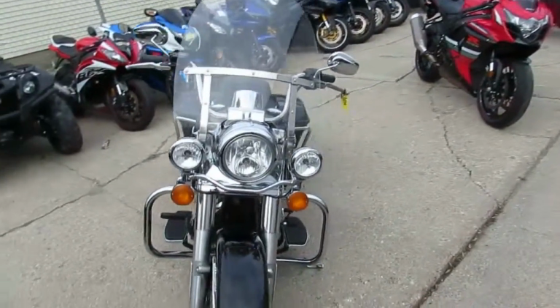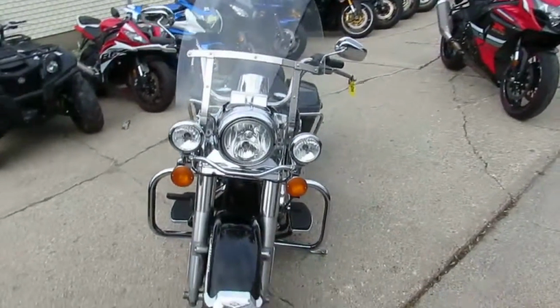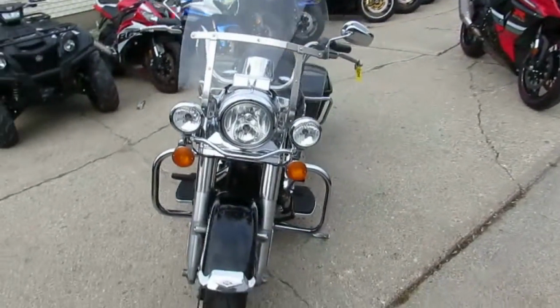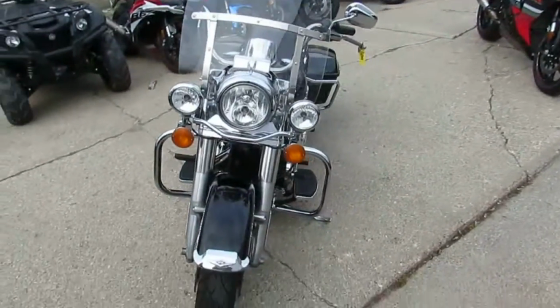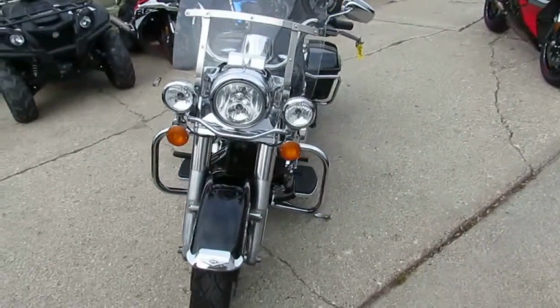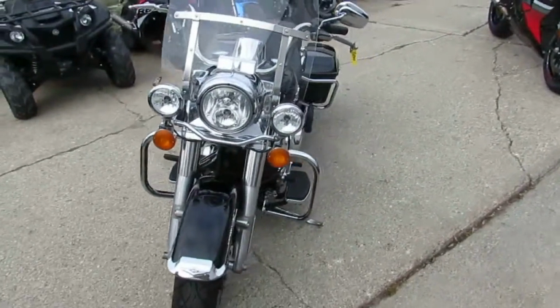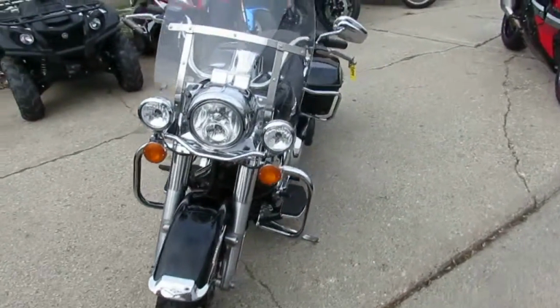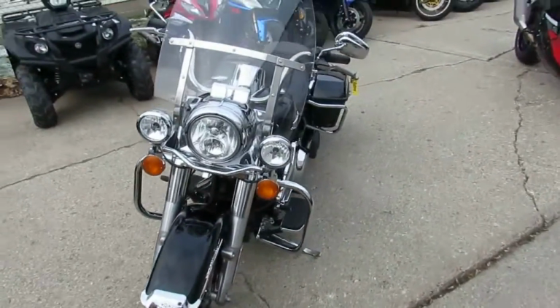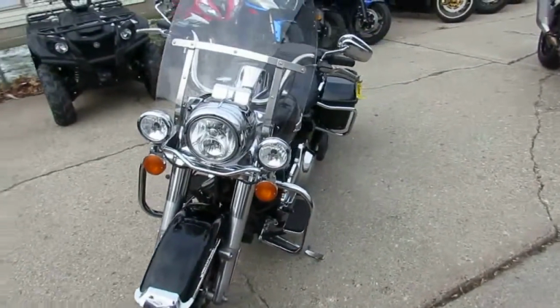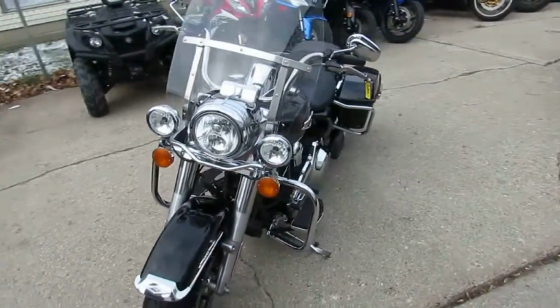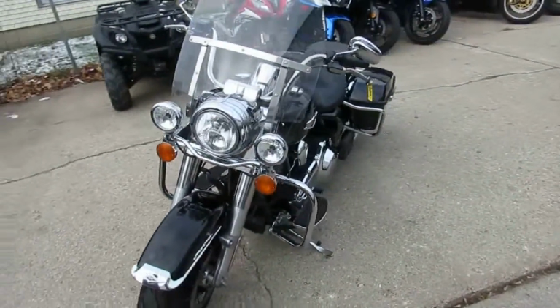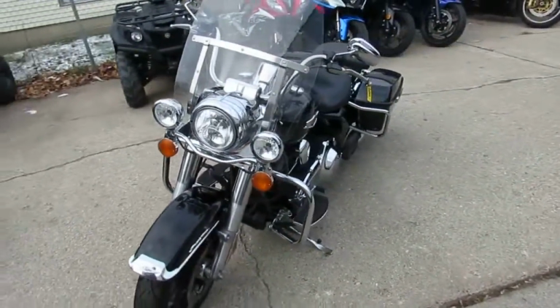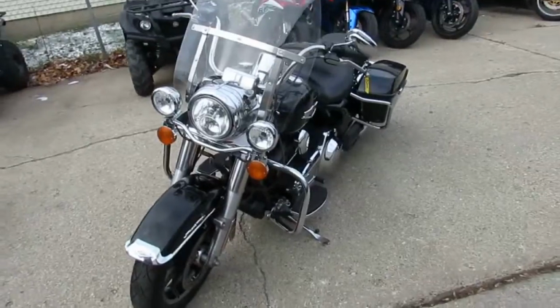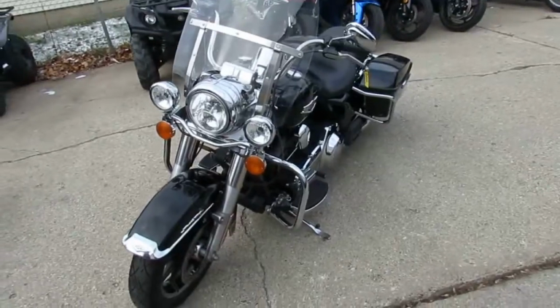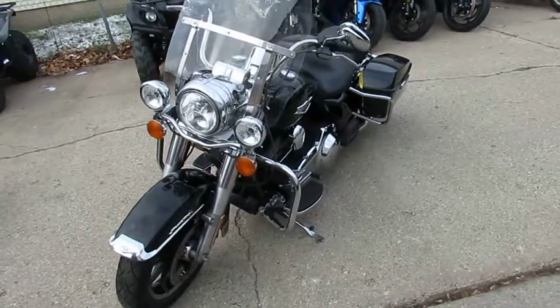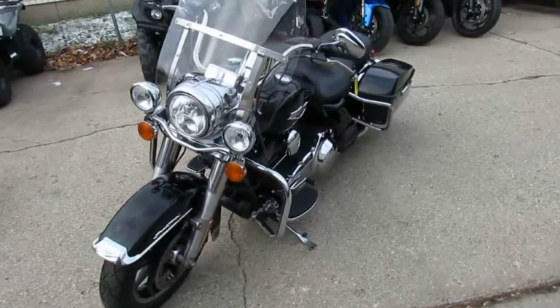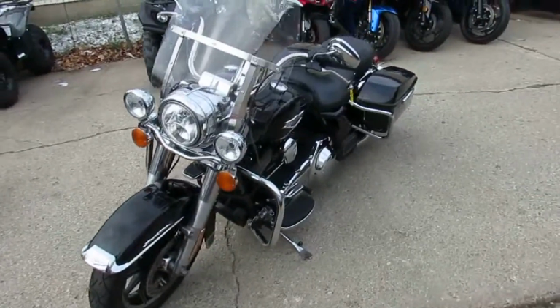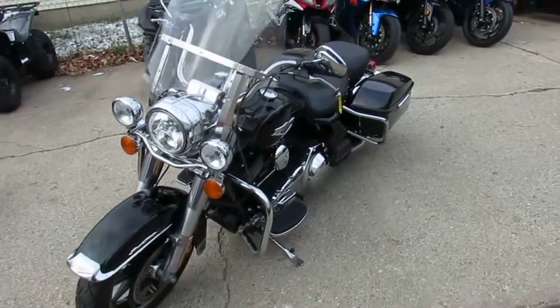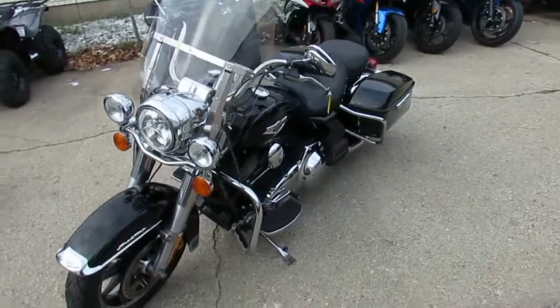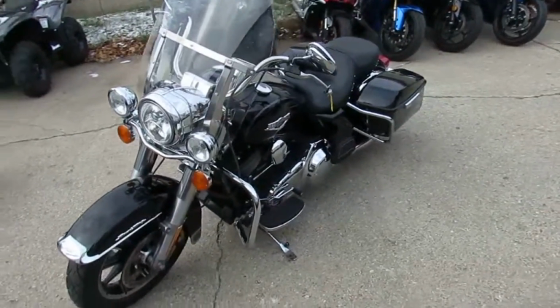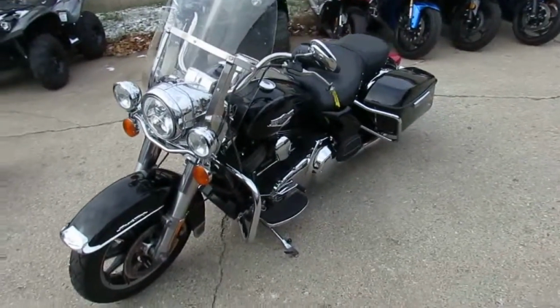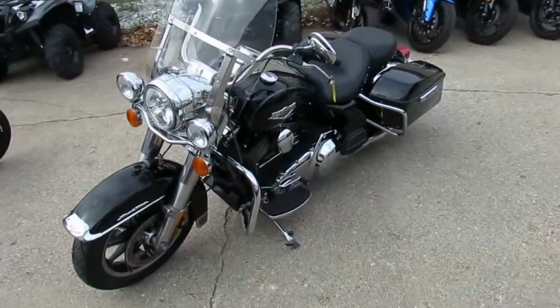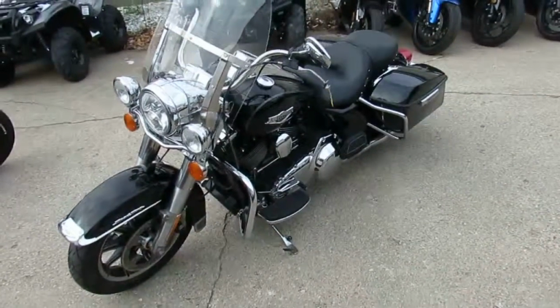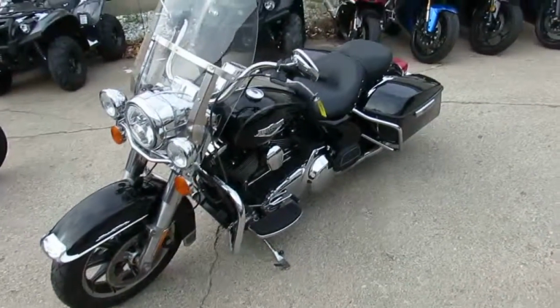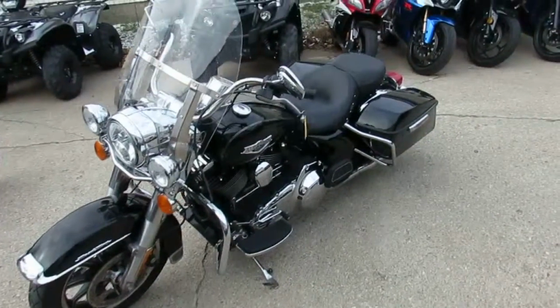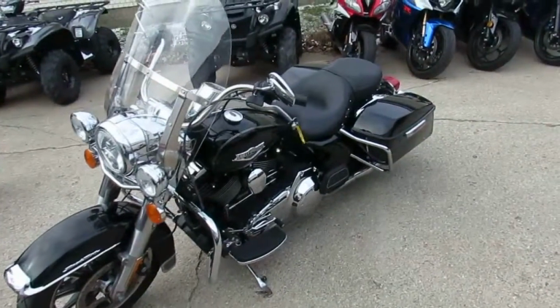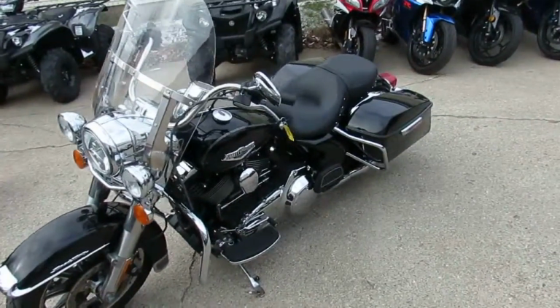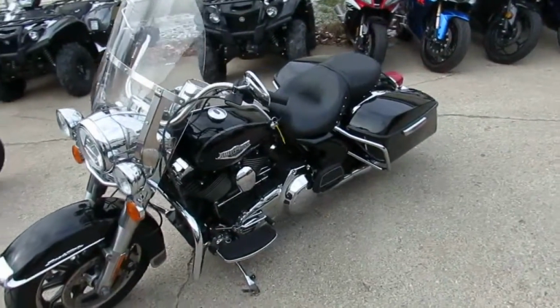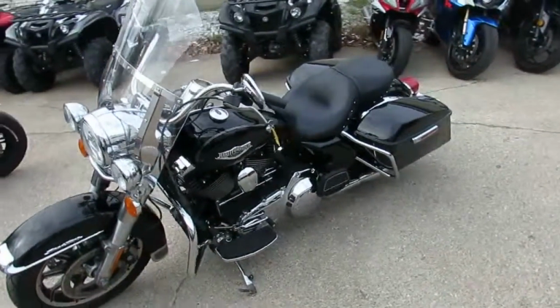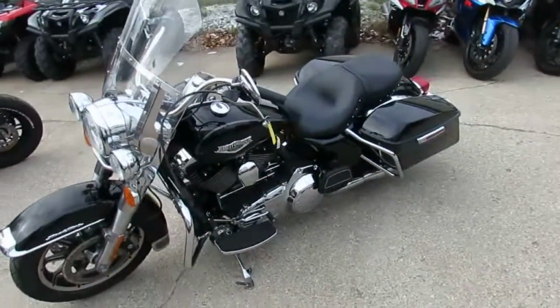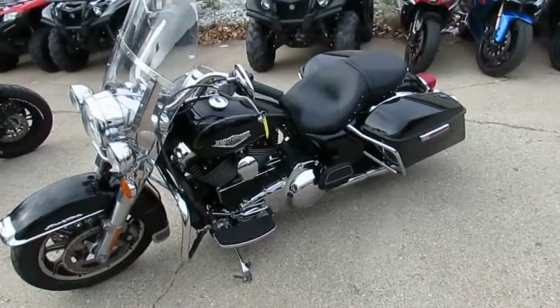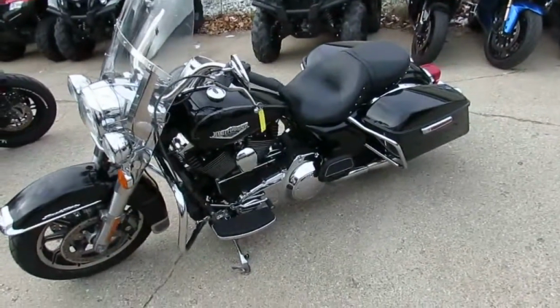Vivid black paint, tons of chrome, windshield, saddlebags, floorboards, highway lights — and the Vance & Hines exhaust makes this Road King sound as cool as it looks.